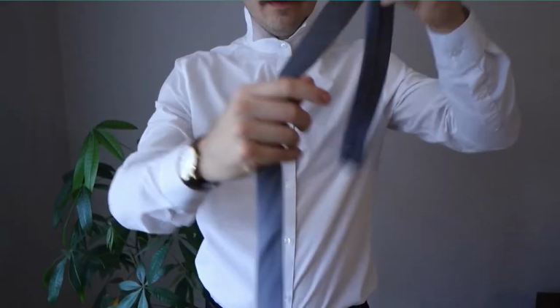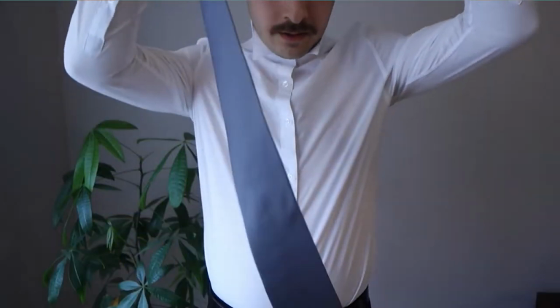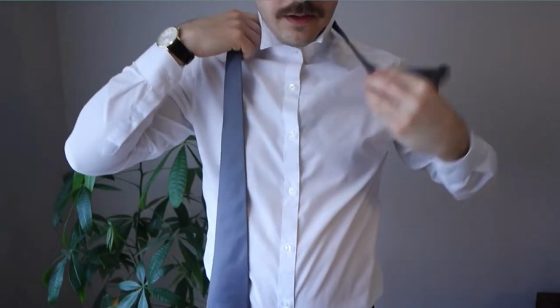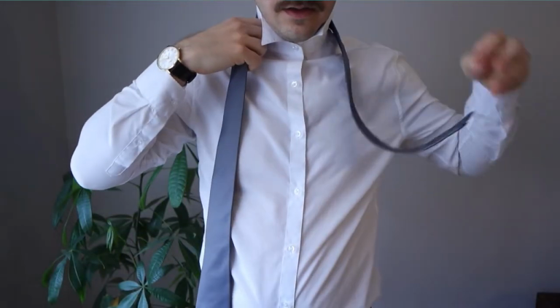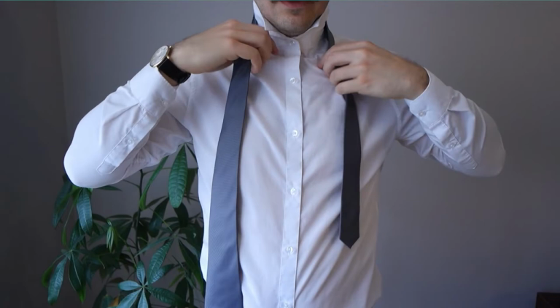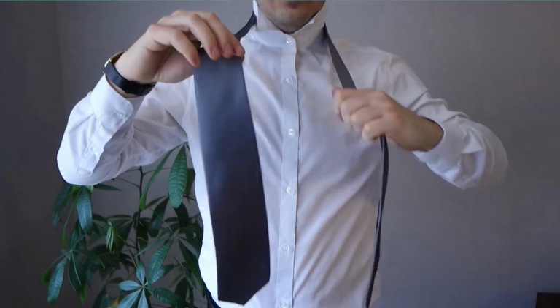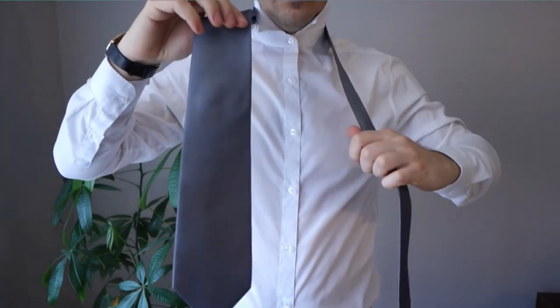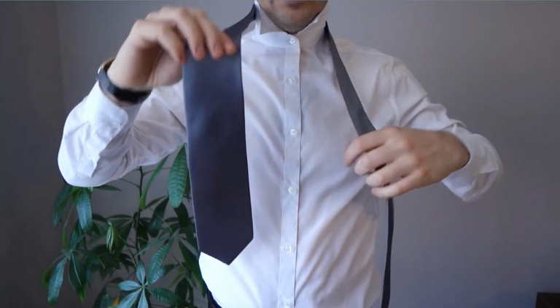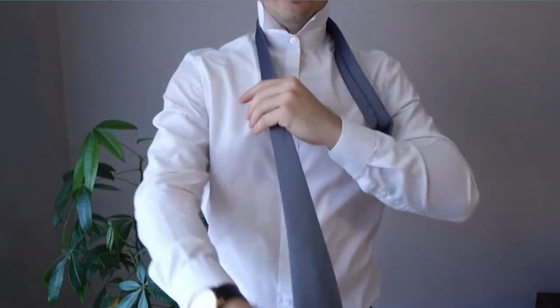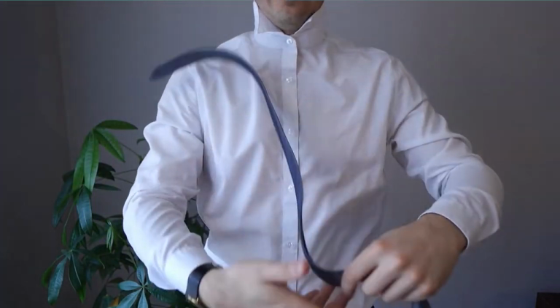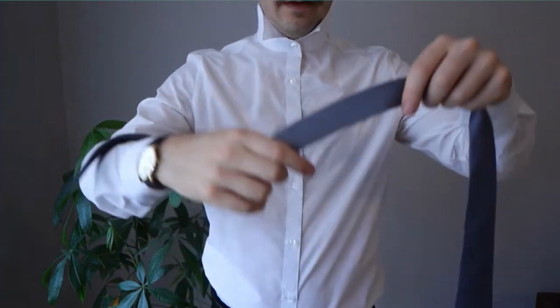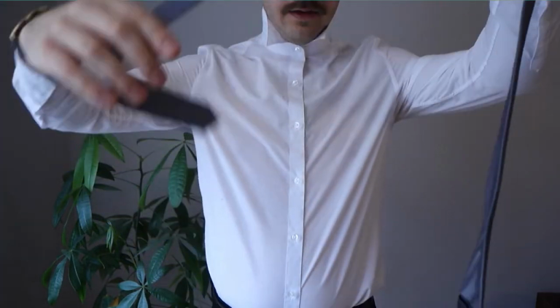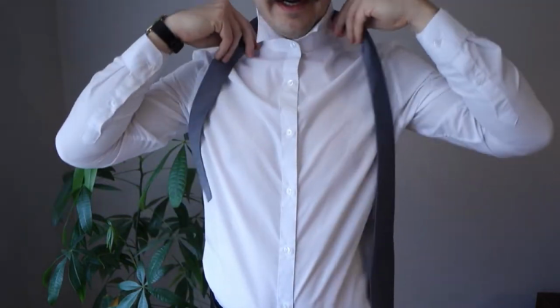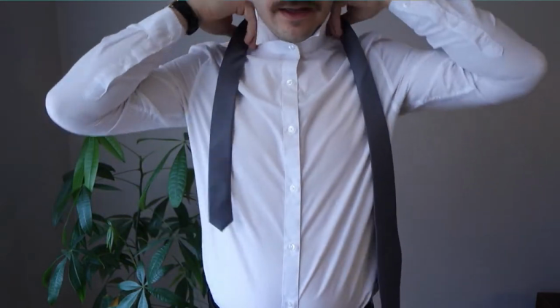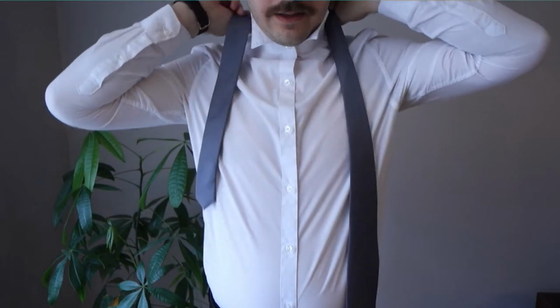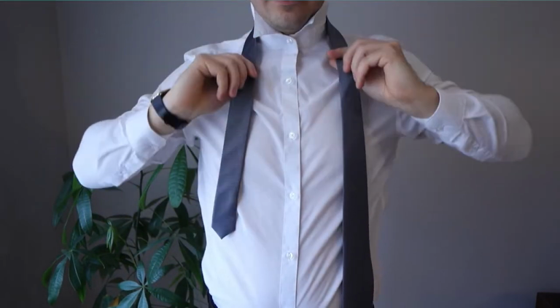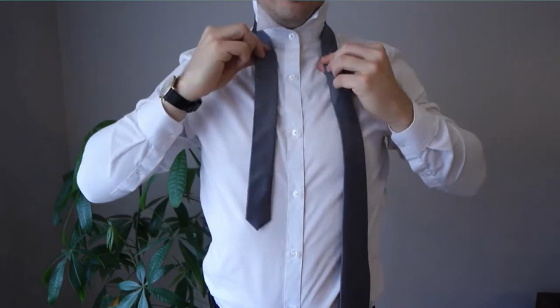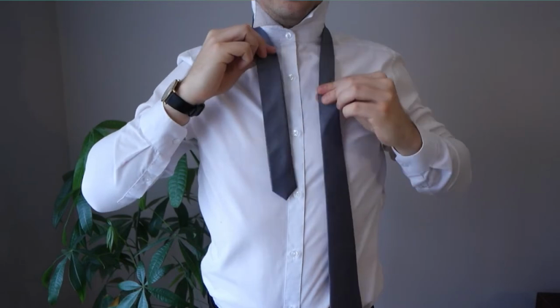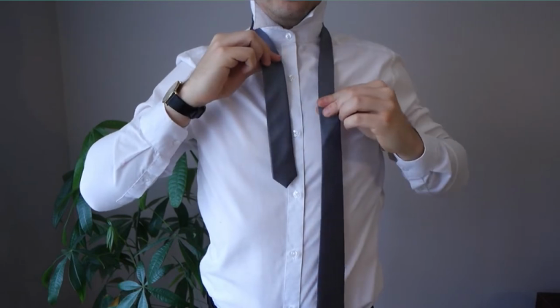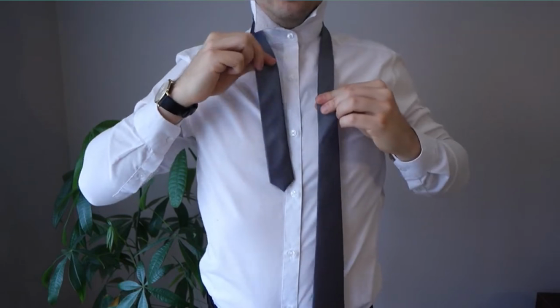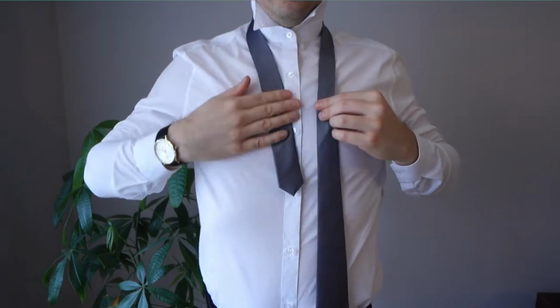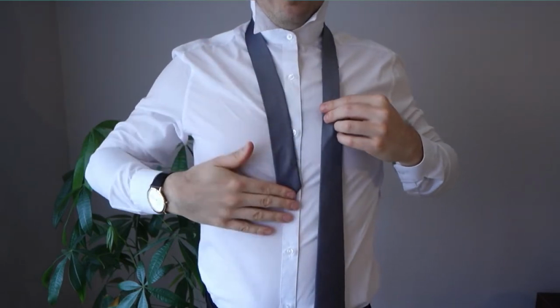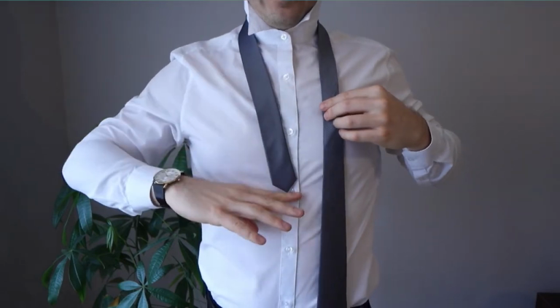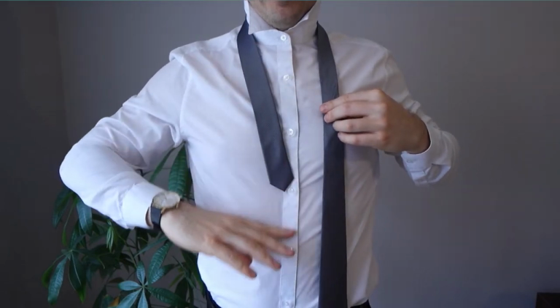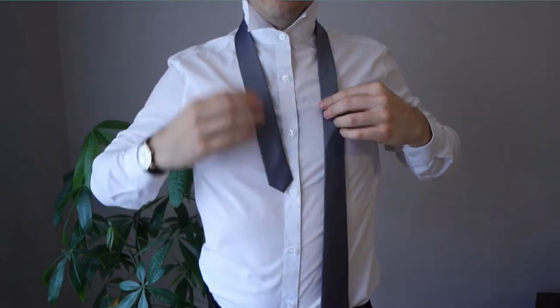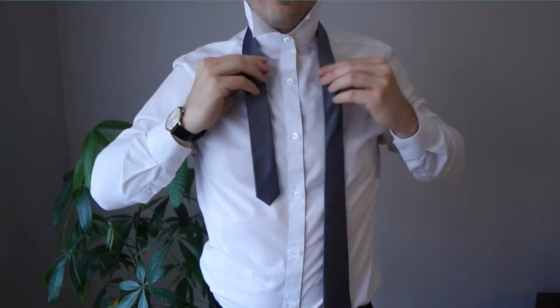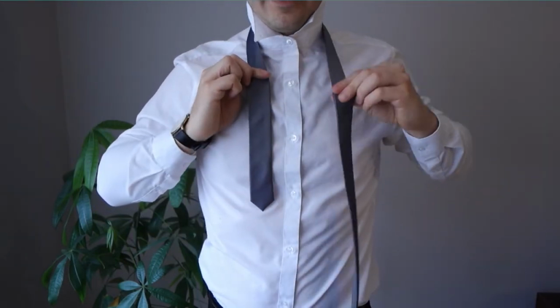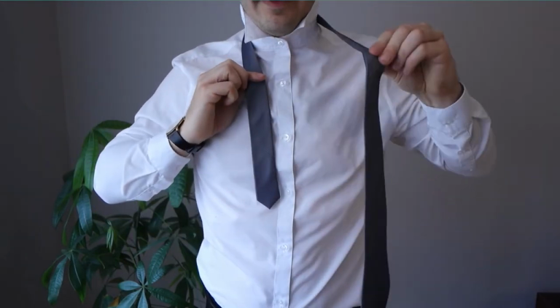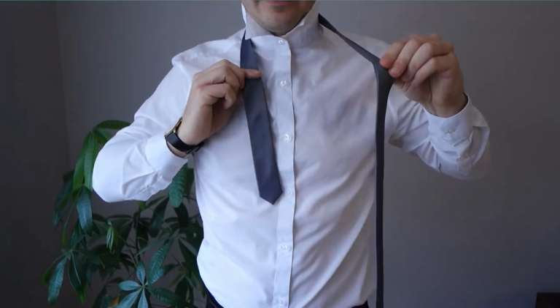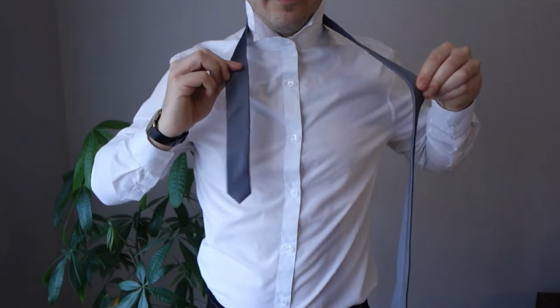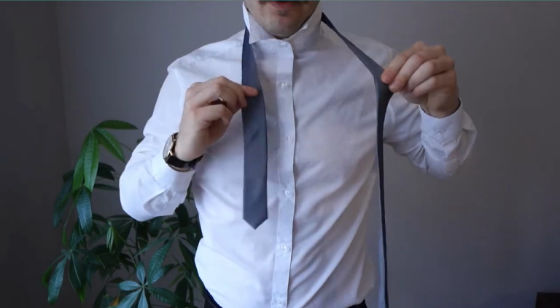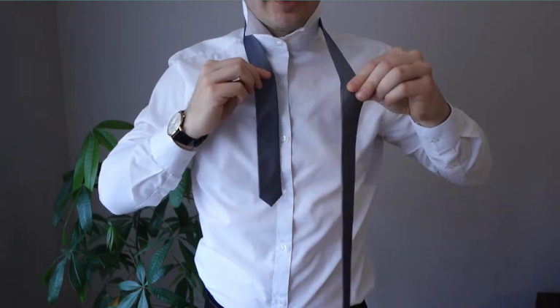First thing is to drape your tie over your shoulders. It doesn't really matter which side has the narrow or wide end — this is purely preference. As a starting point, I usually put the narrow end about halfway down my shirt between my neck and my belt. All the work is going to be done with the wide end of the tie.